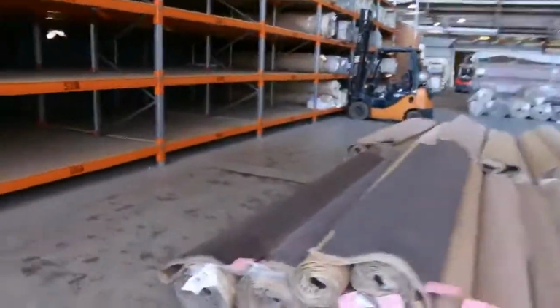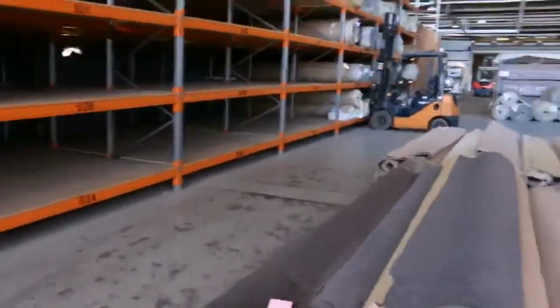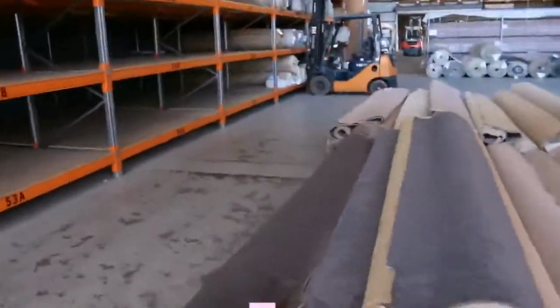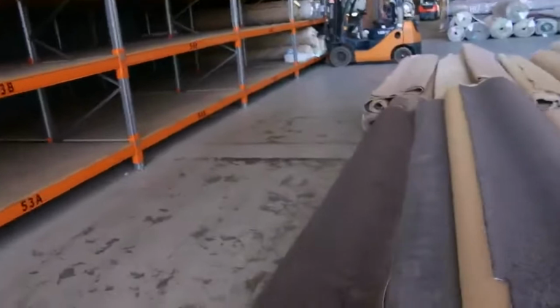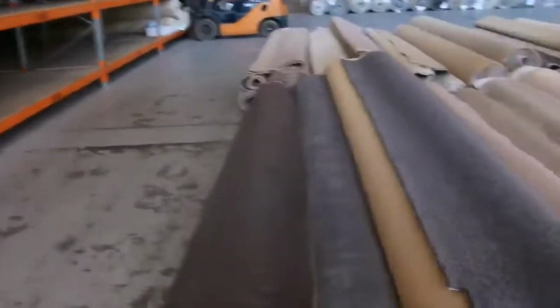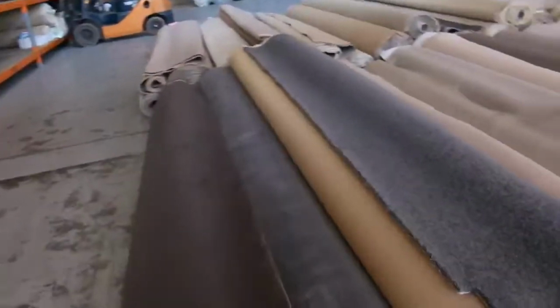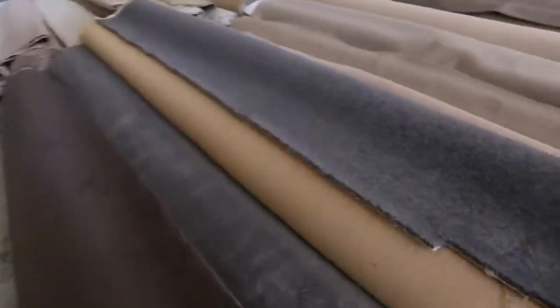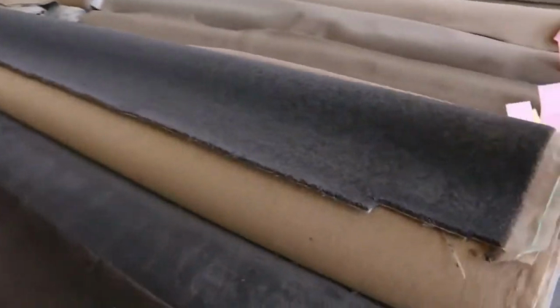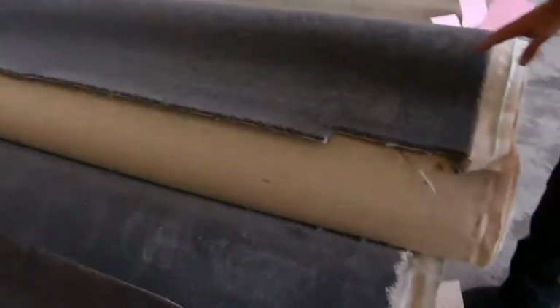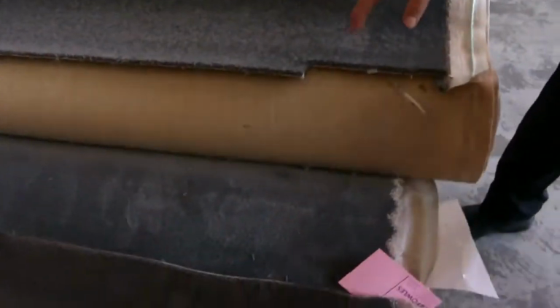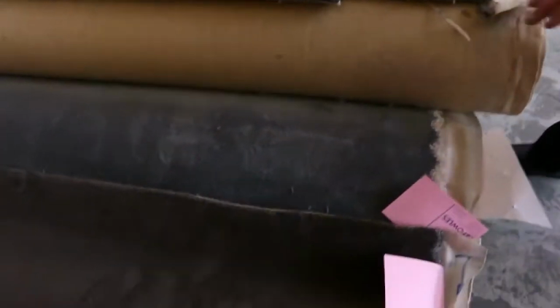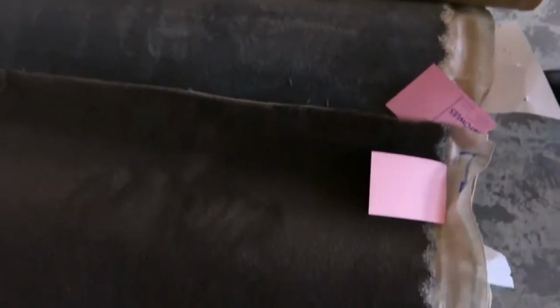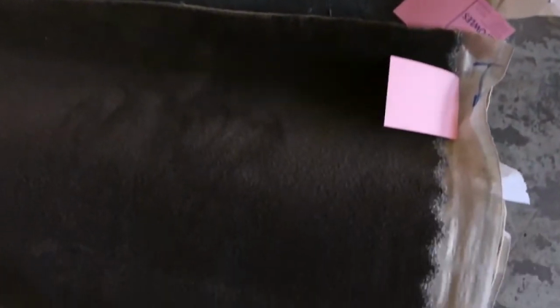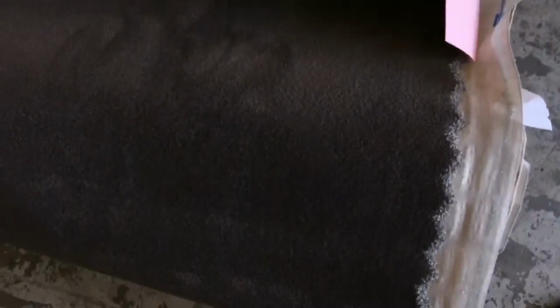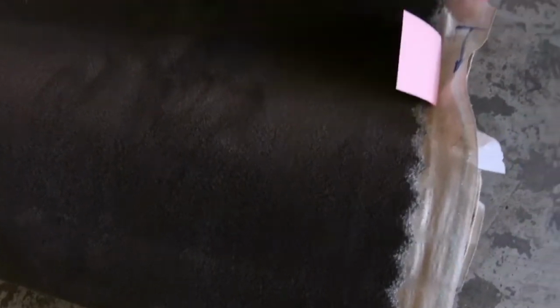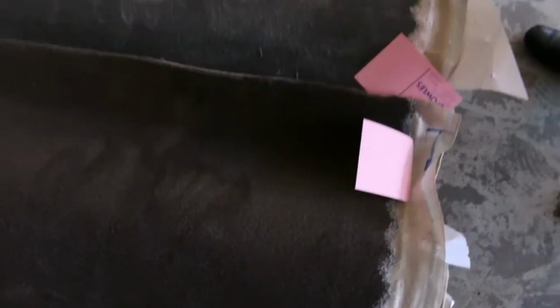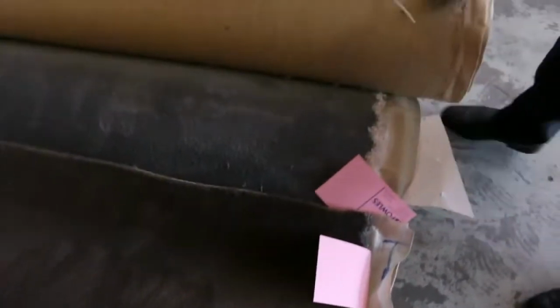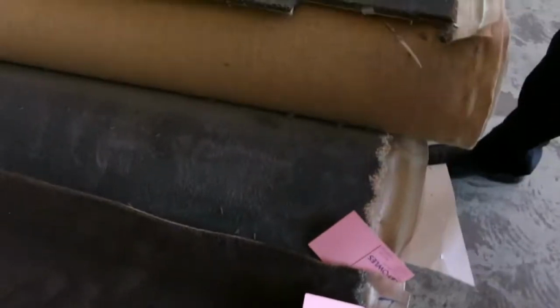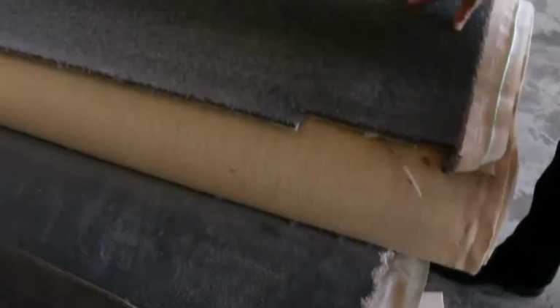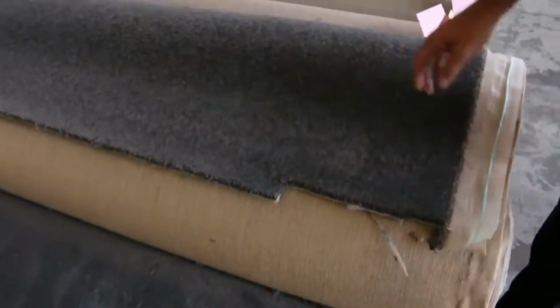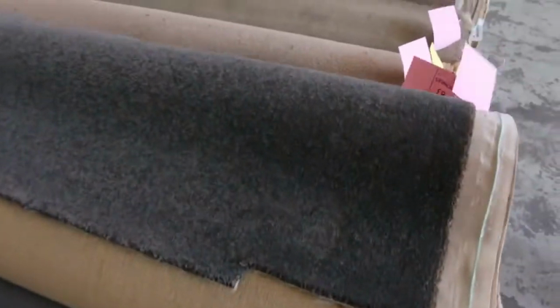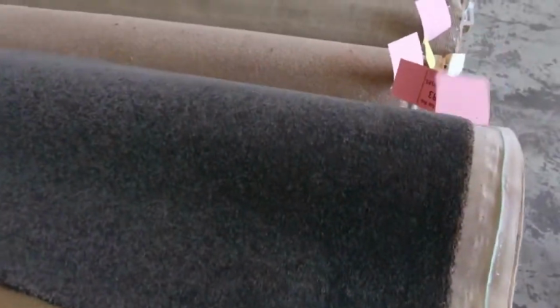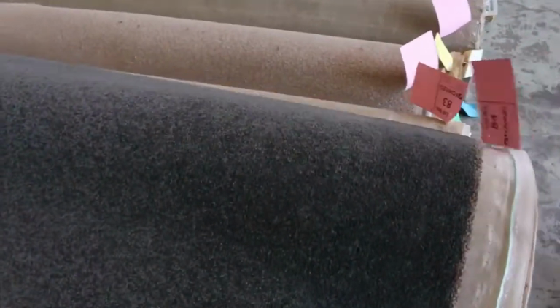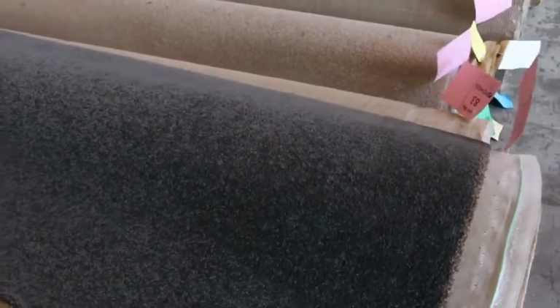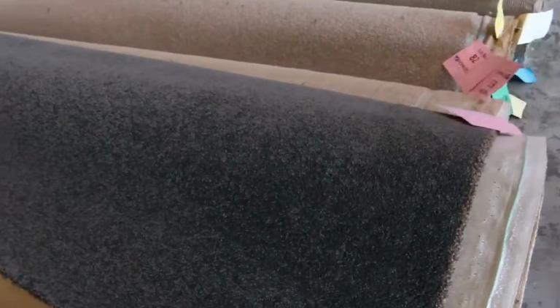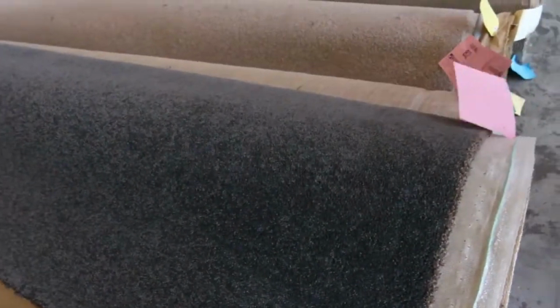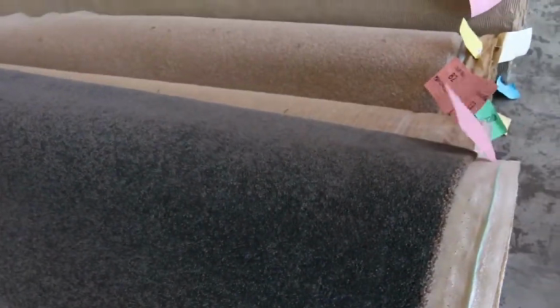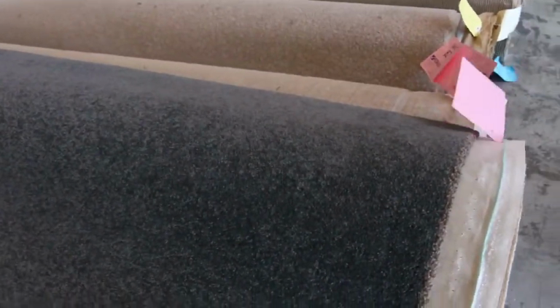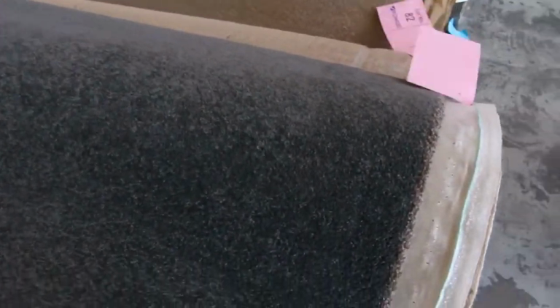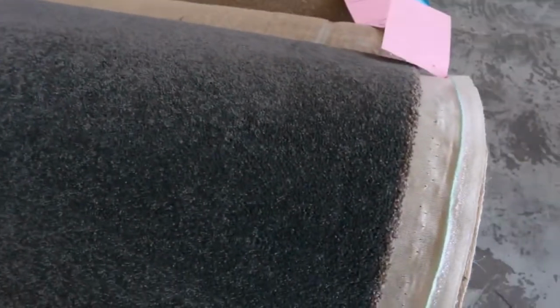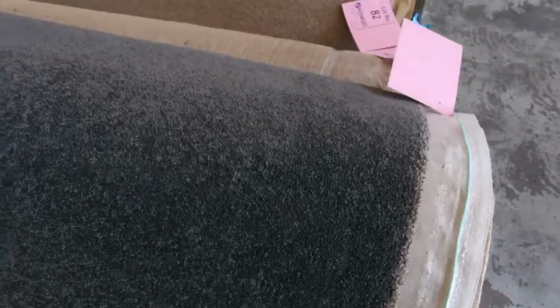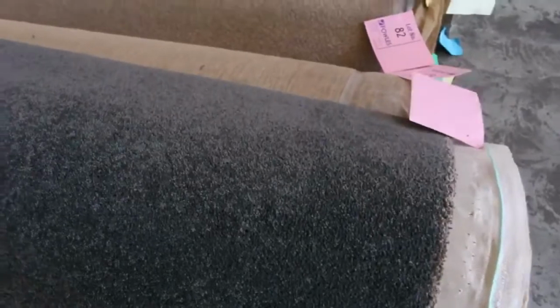Over here we go into the second row, and we get some really nice quality carpets. We've got some nice plush piles there, there's solution dyed nylon. These carpets here would normally retail anywhere around $100 to $150 a meter. I reckon they'll sell for a bit more.